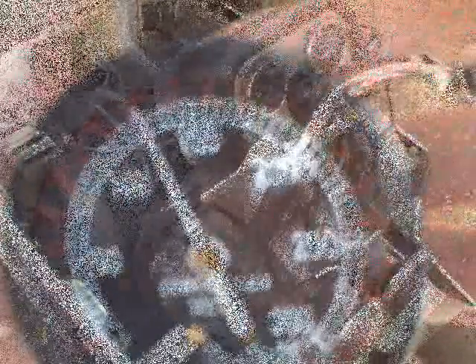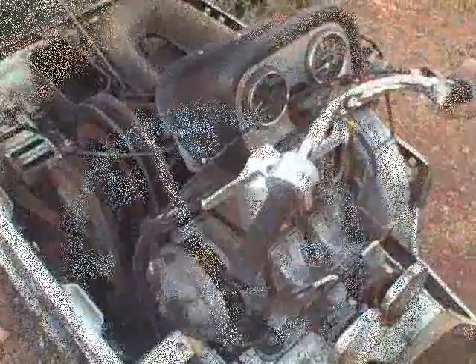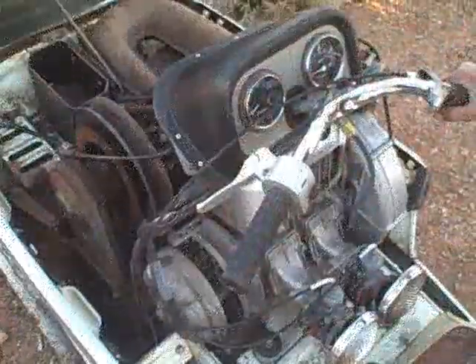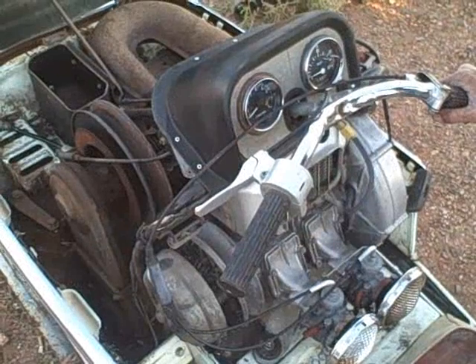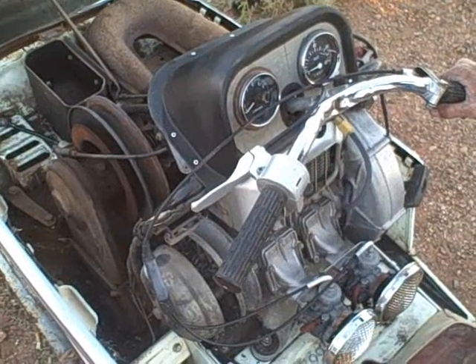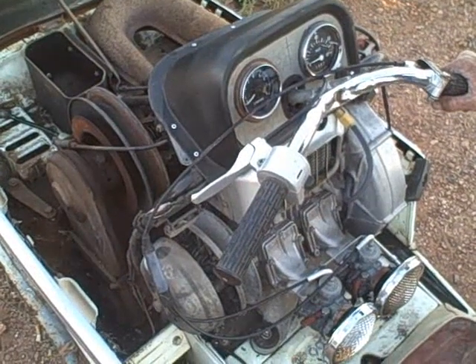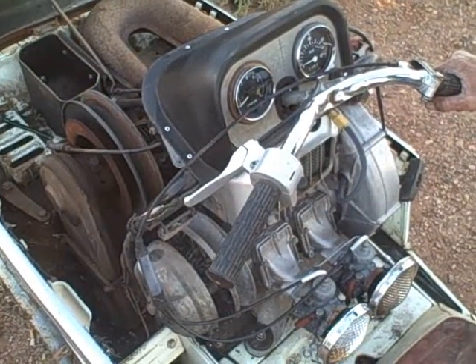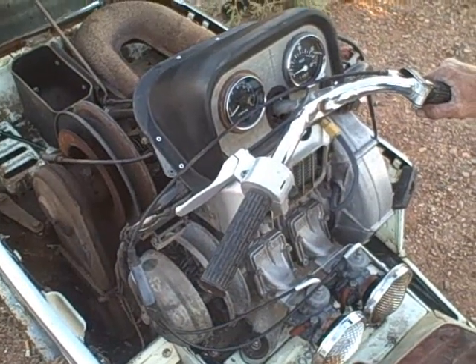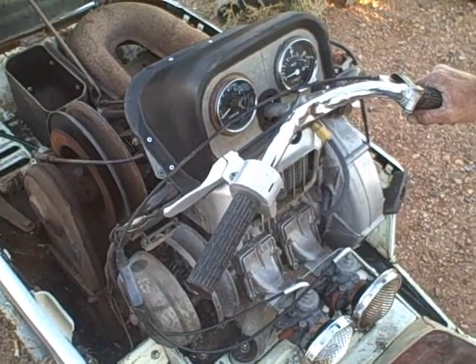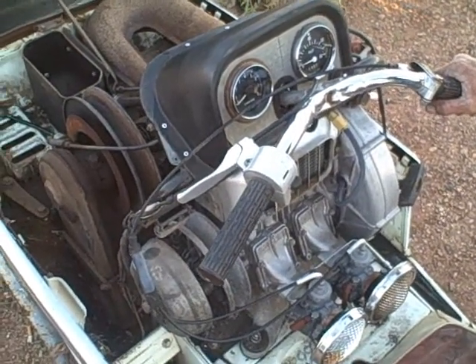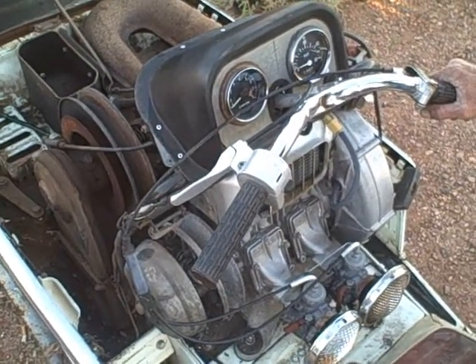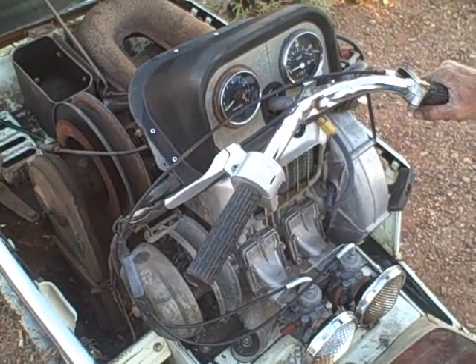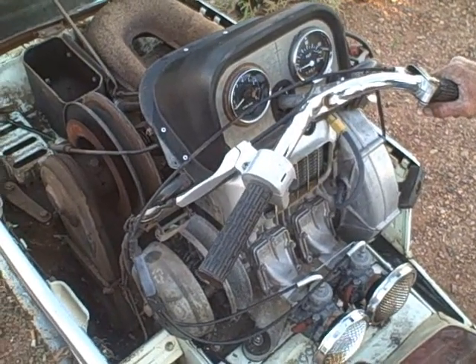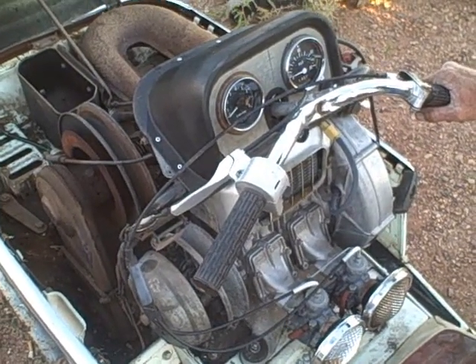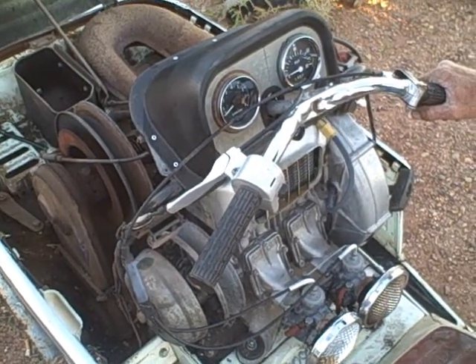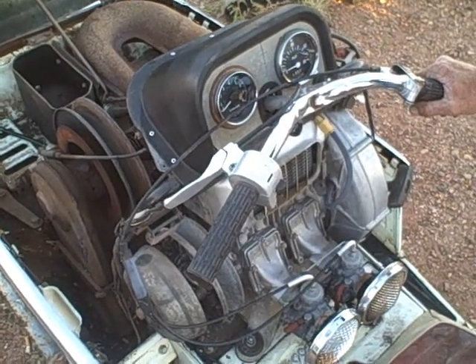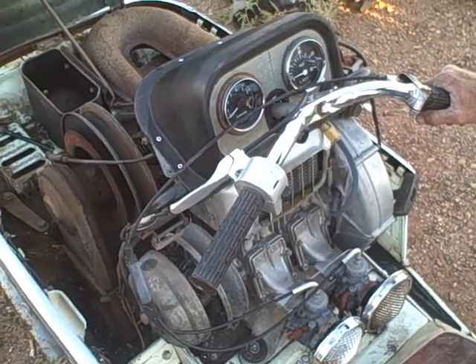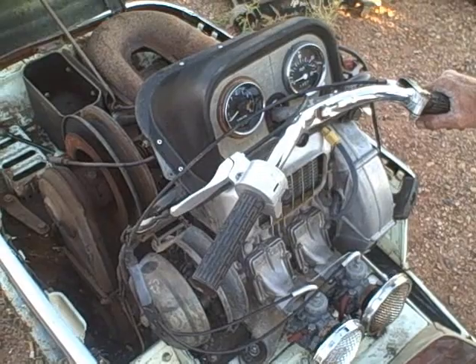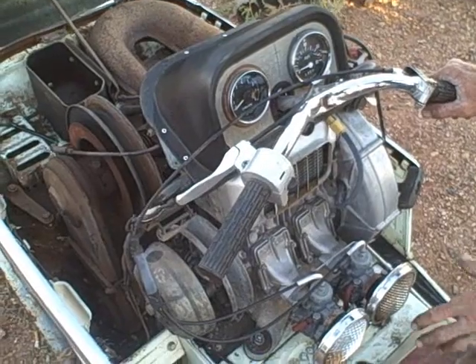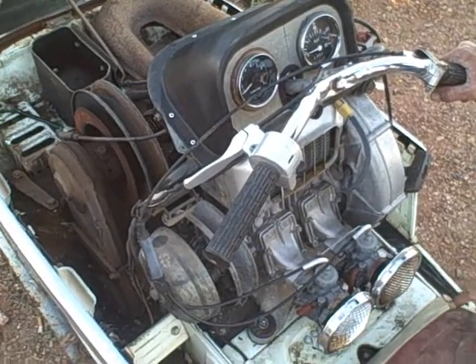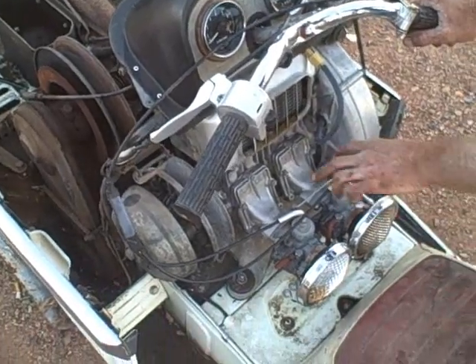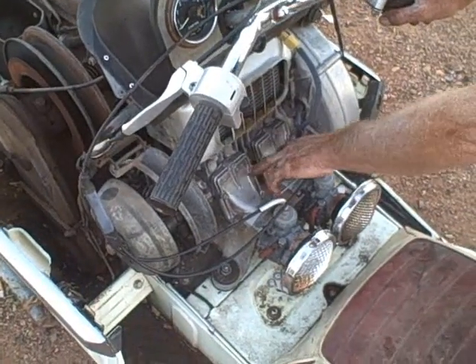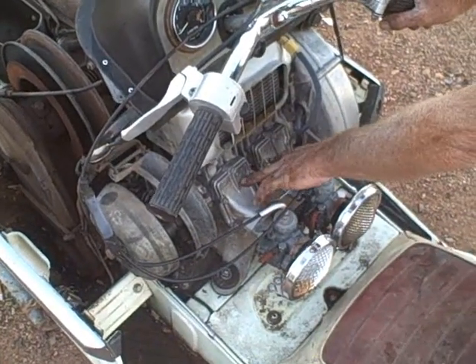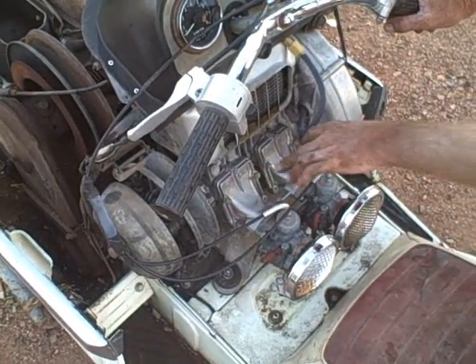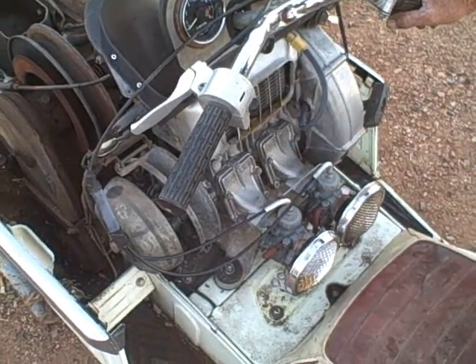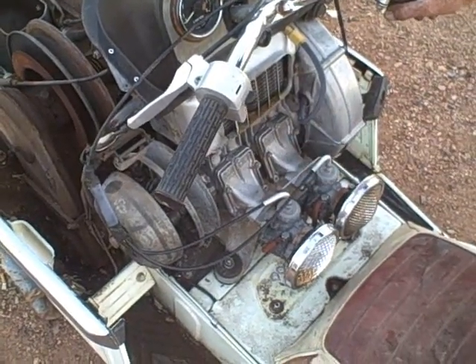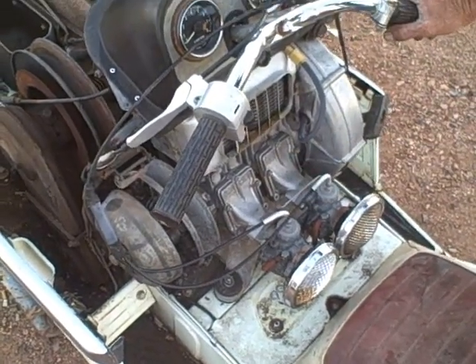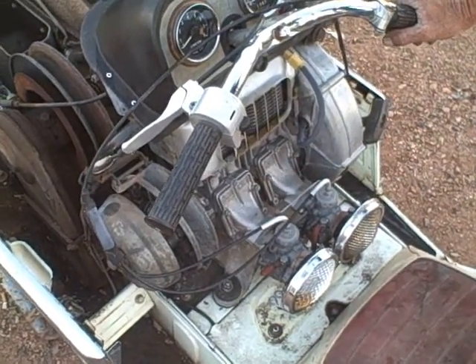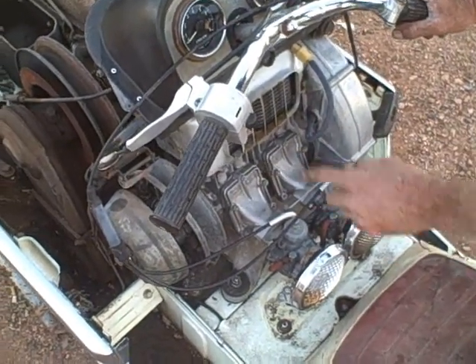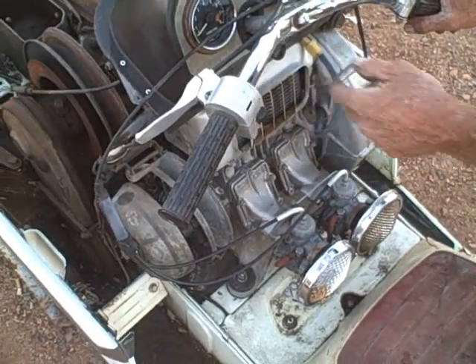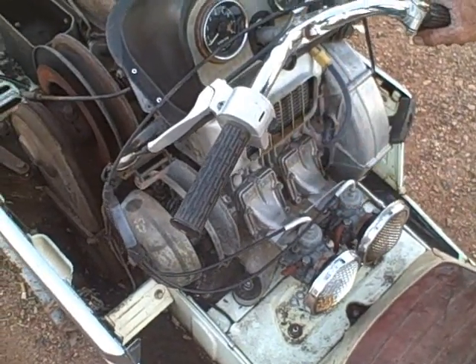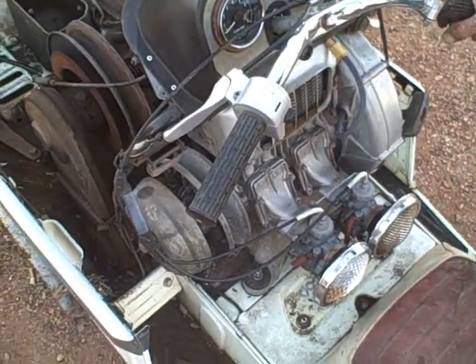We're going to do a little run test on this old motor. It seems to start and run well. It's a points motor, dual carb with case reeds. It will go with the clutch.